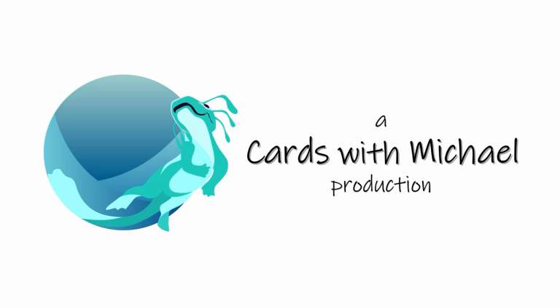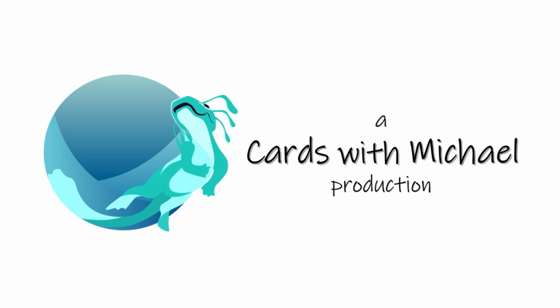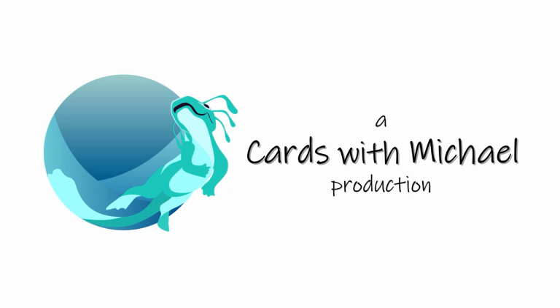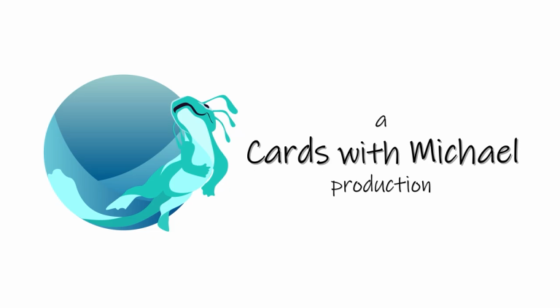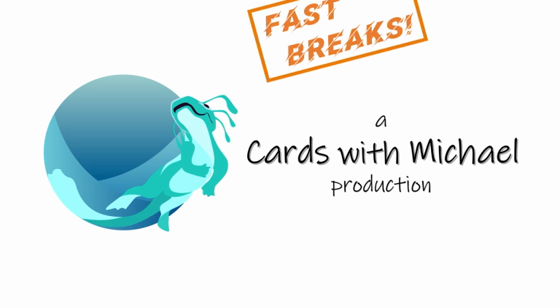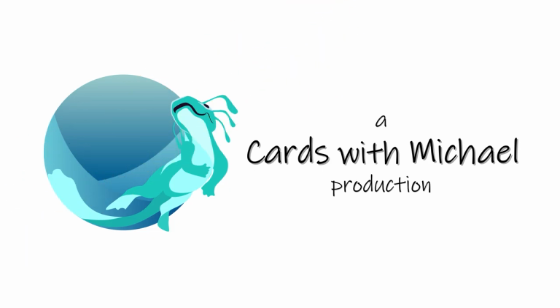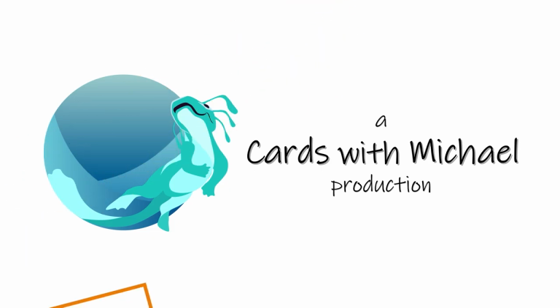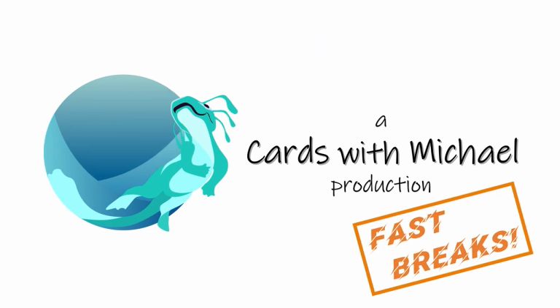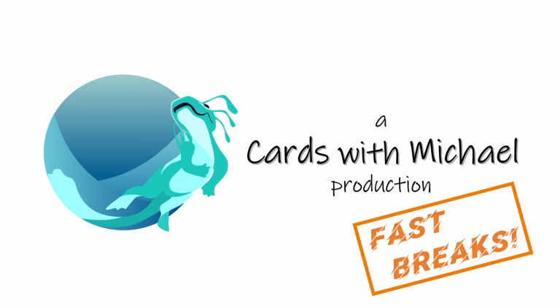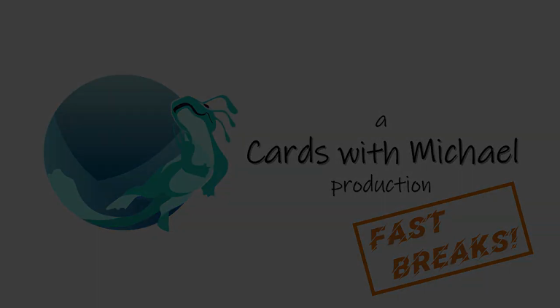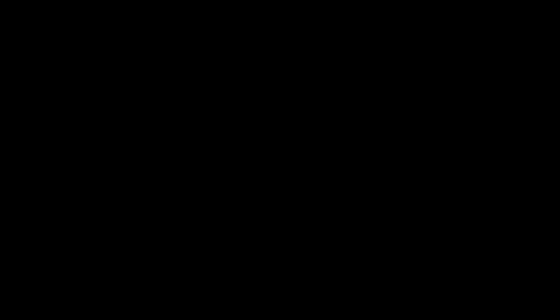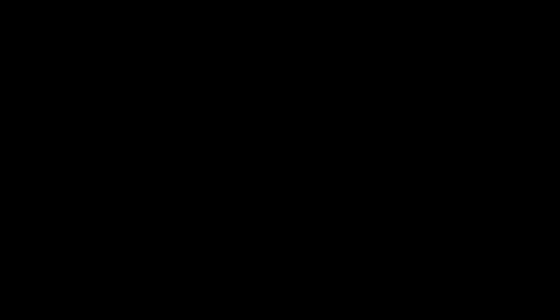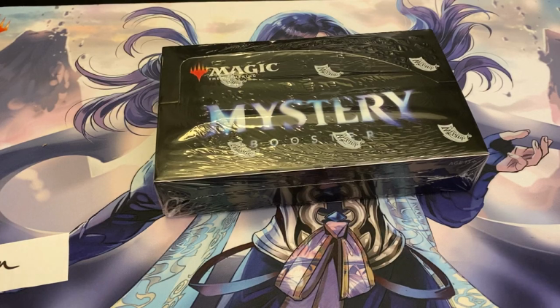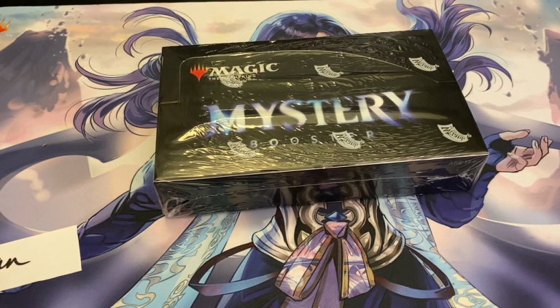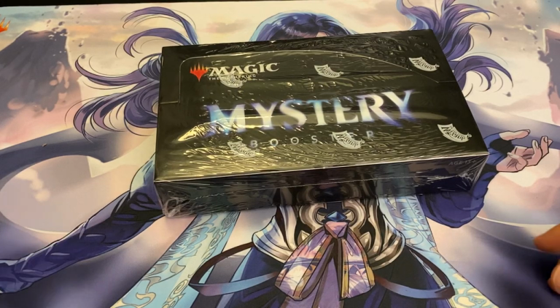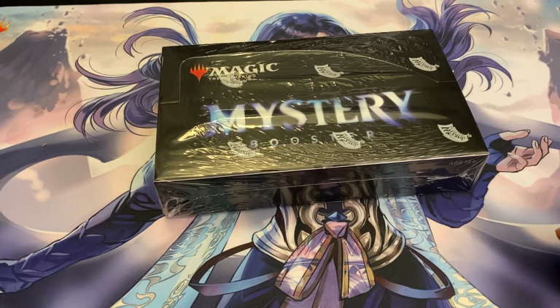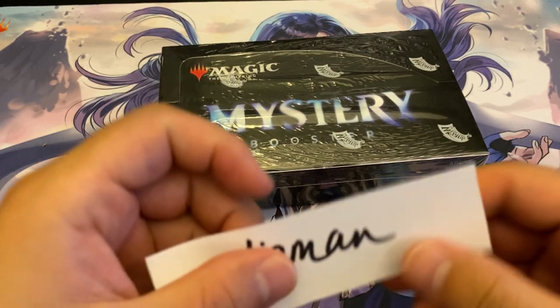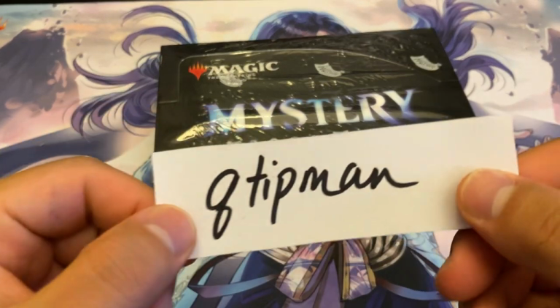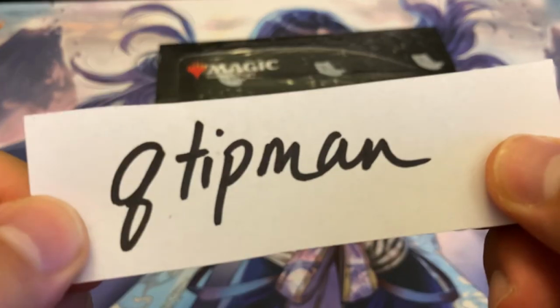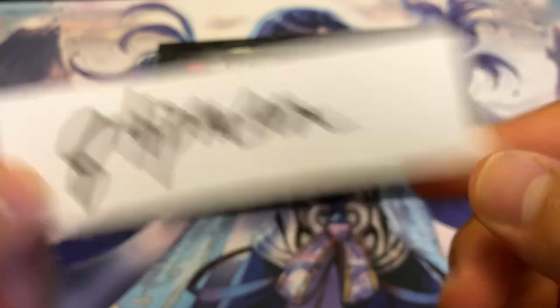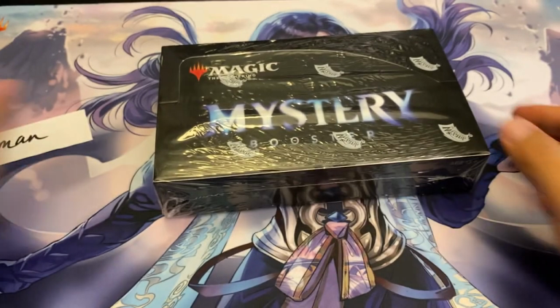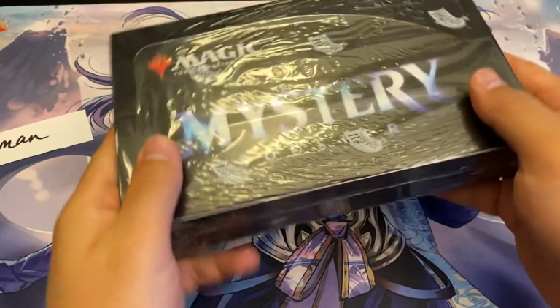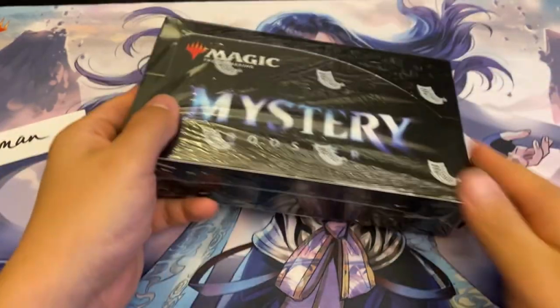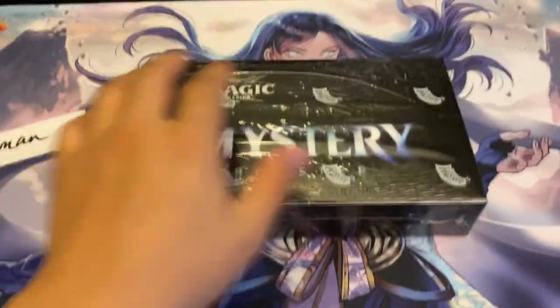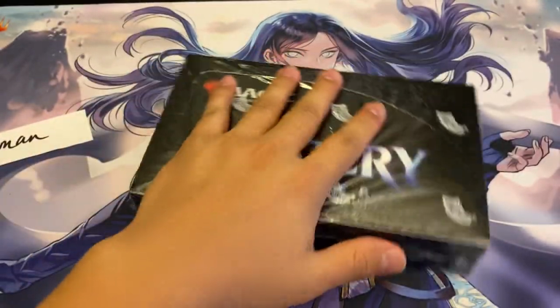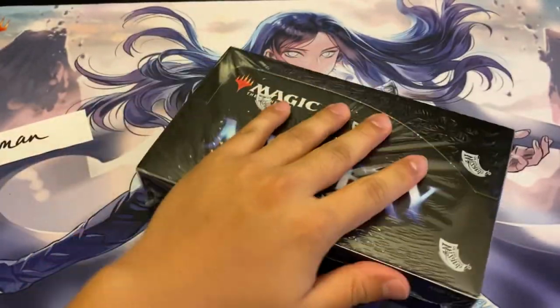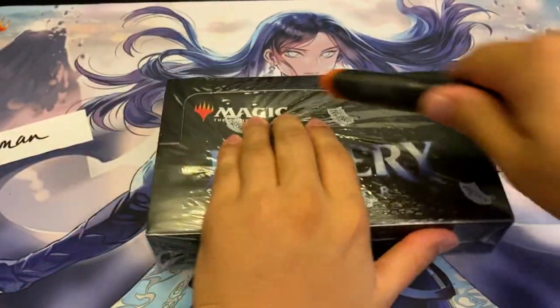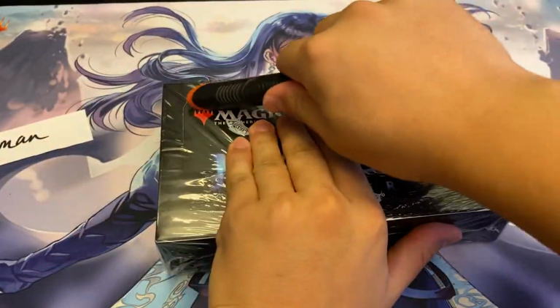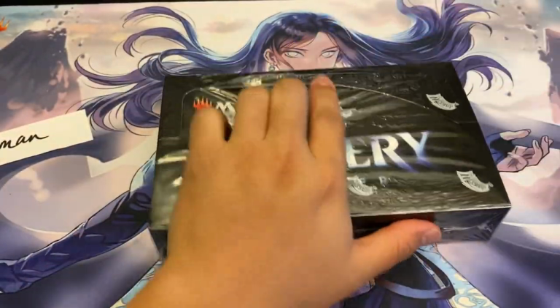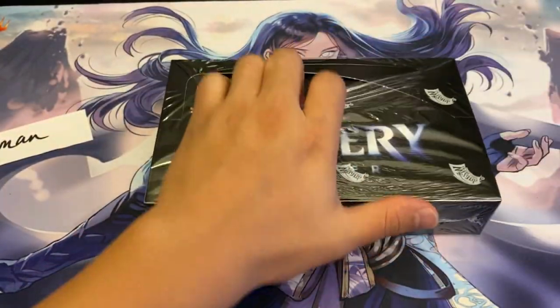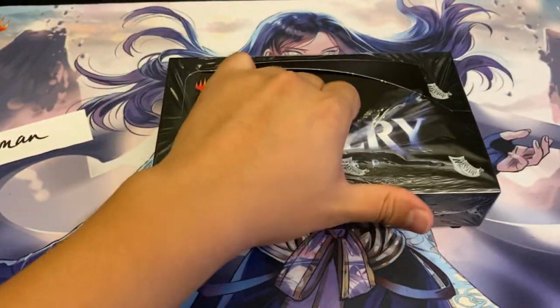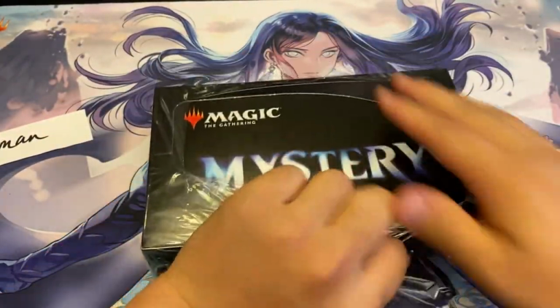A Cards with Michael production — Fast Breaks. What's up YouTube? Got another Fast Breaks, this time sponsored by Q-Tip Man: an entire booster box of Mystery Booster WPN edition.